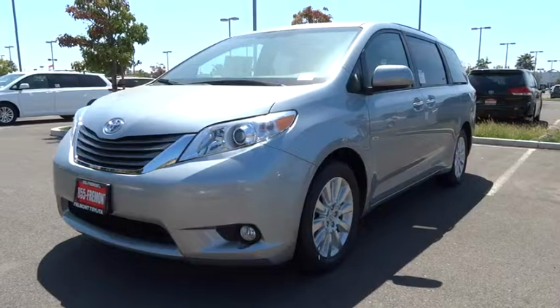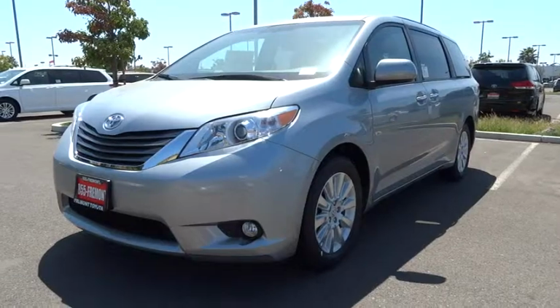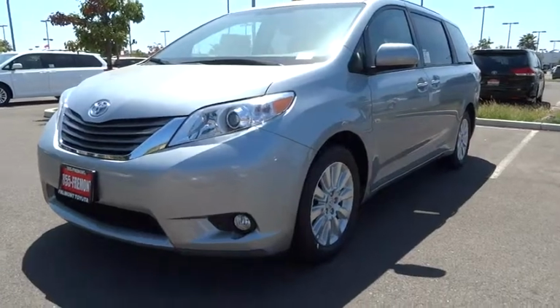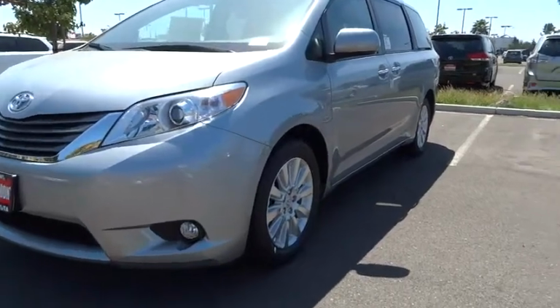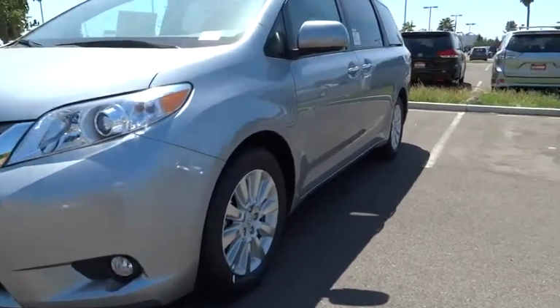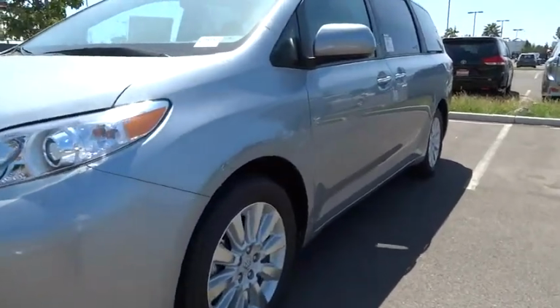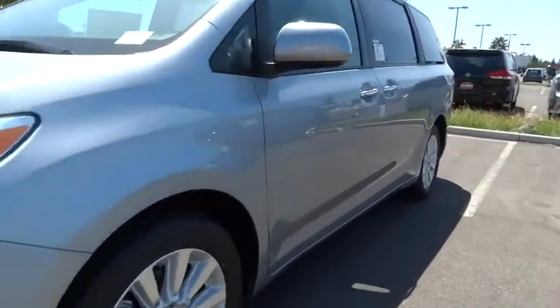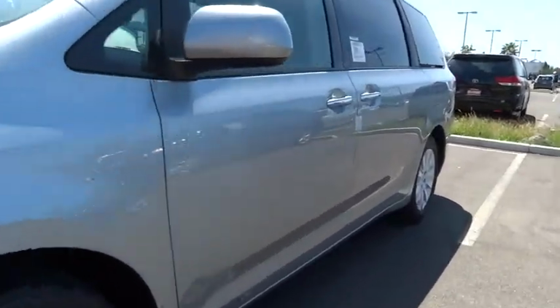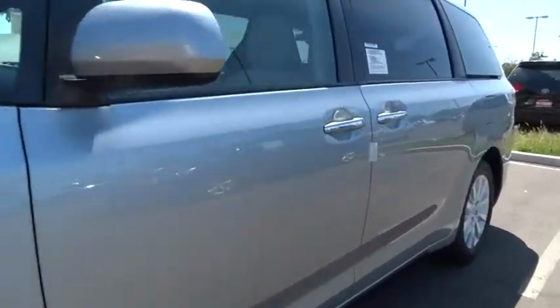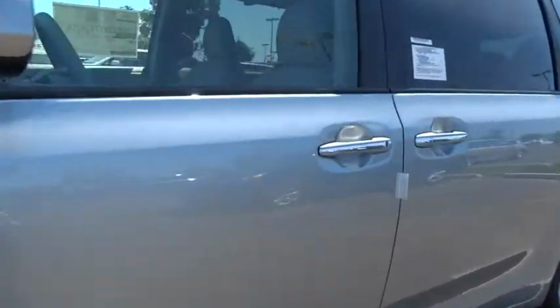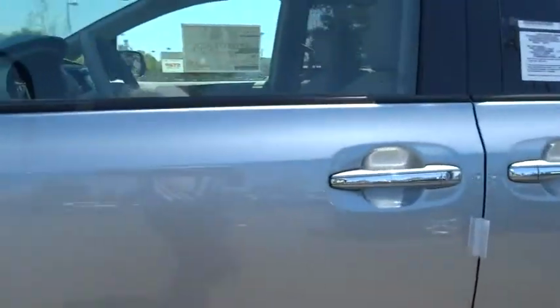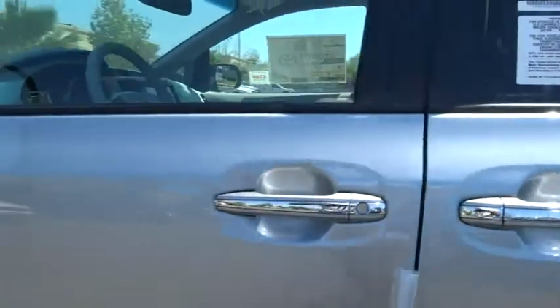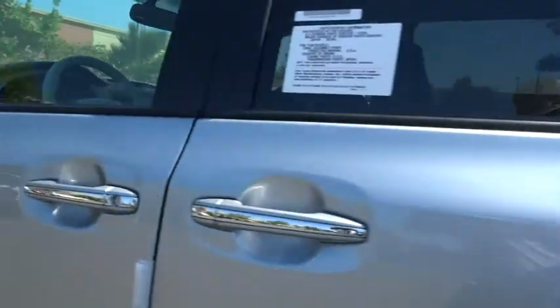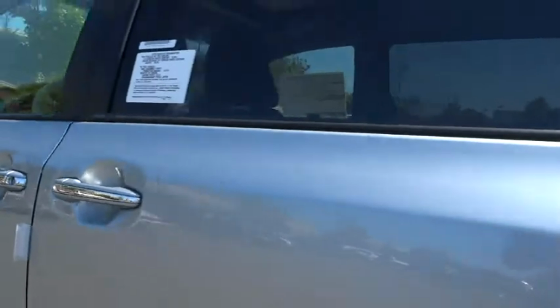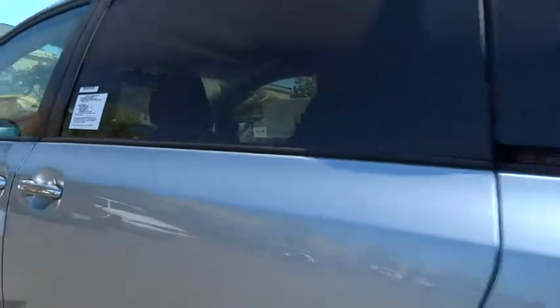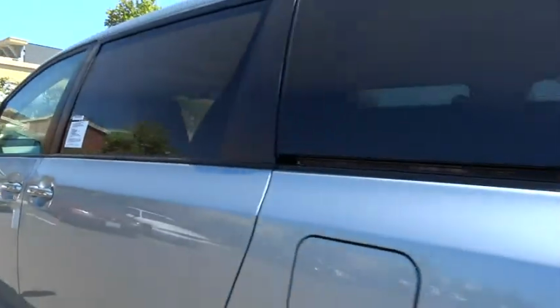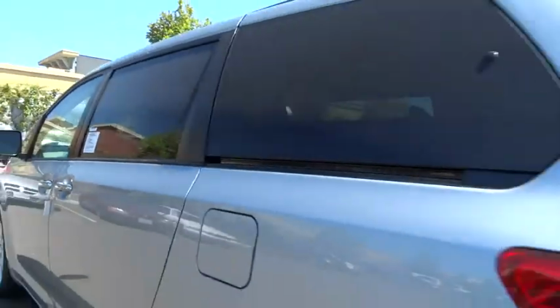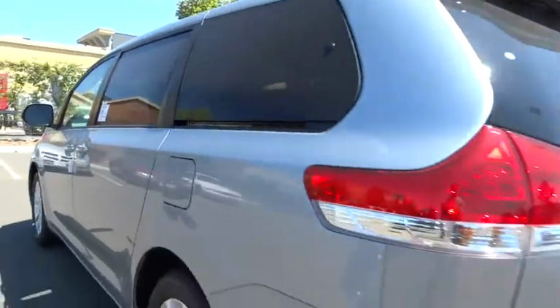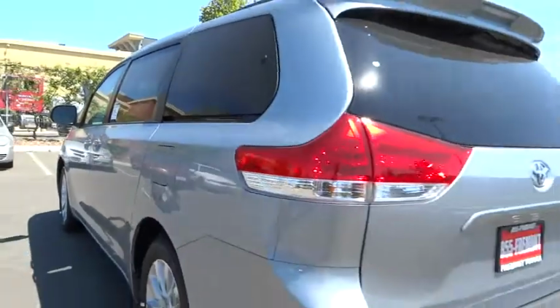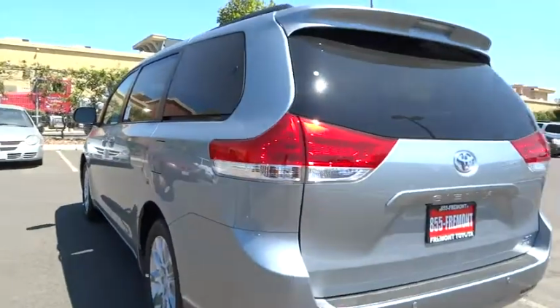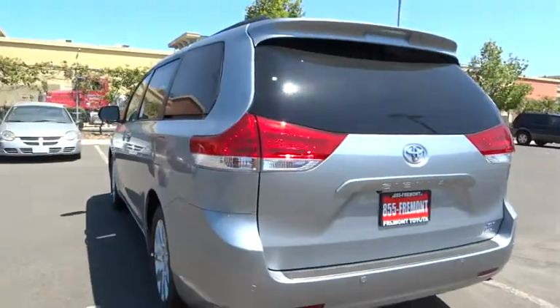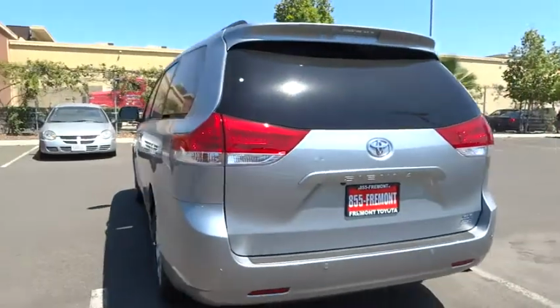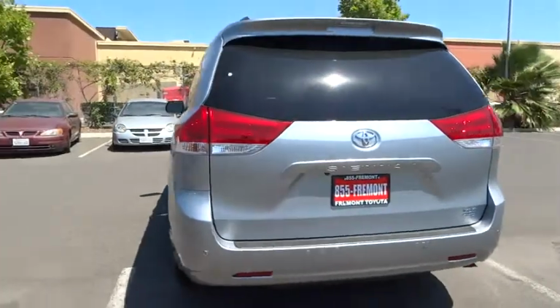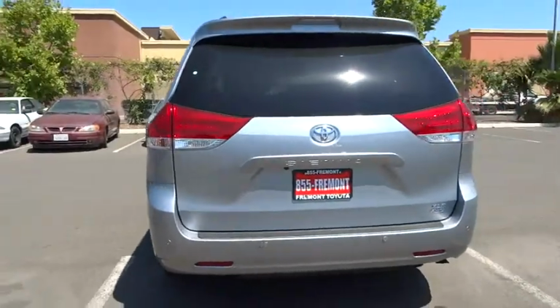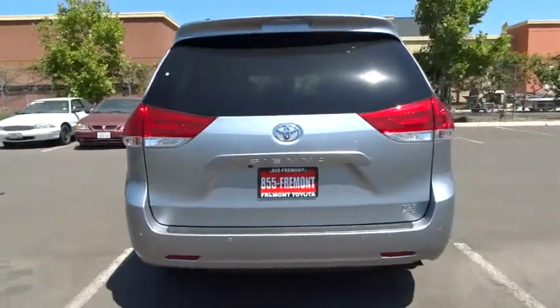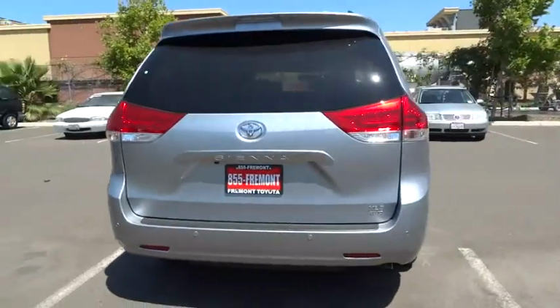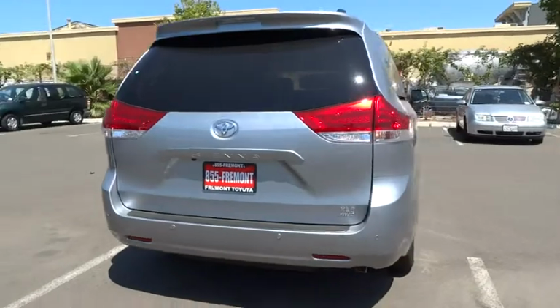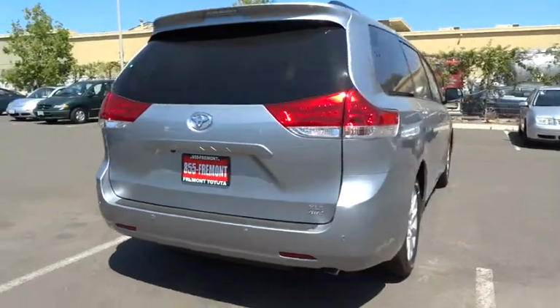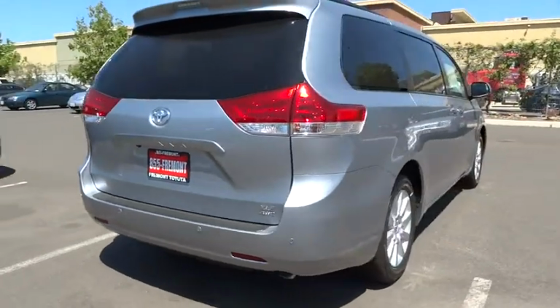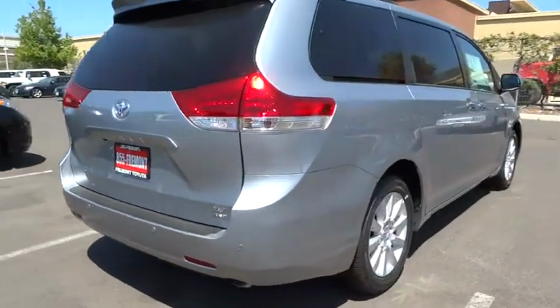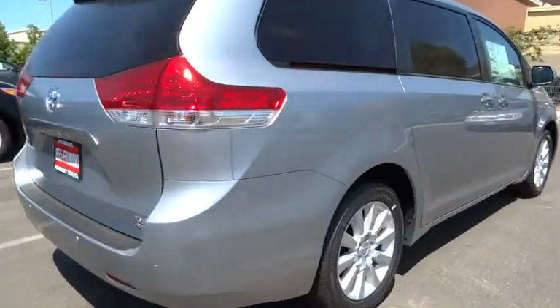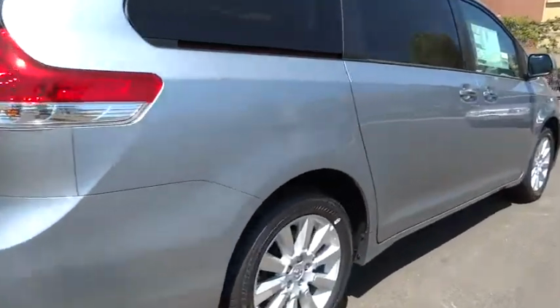The 2014 Sienna. Sienna offers excellent overall quality and long-term dependability, making it a hassle-free vehicle to drive day in and day out, while contributing to peace of mind on long road trips.